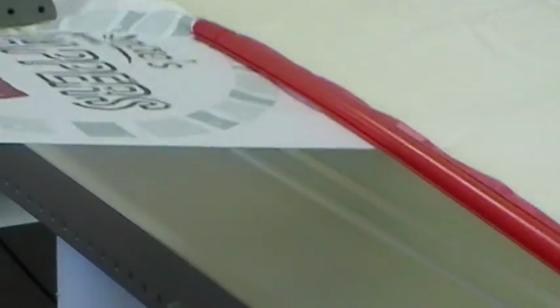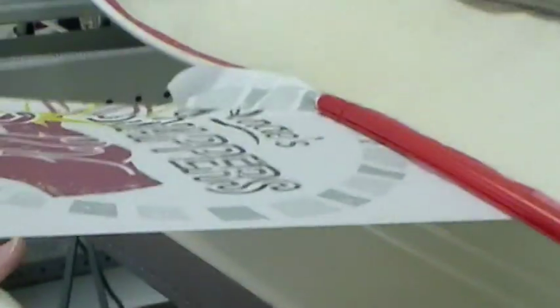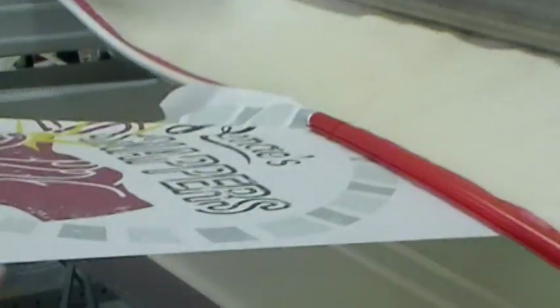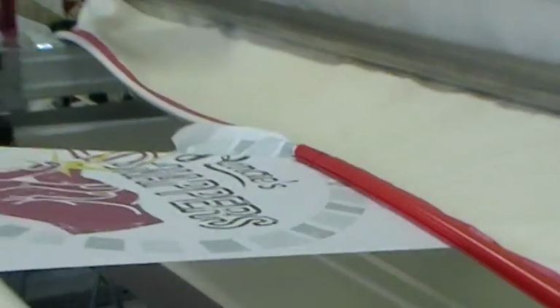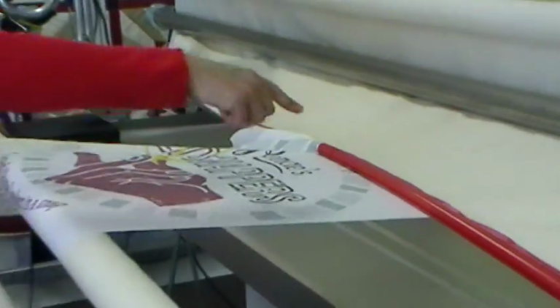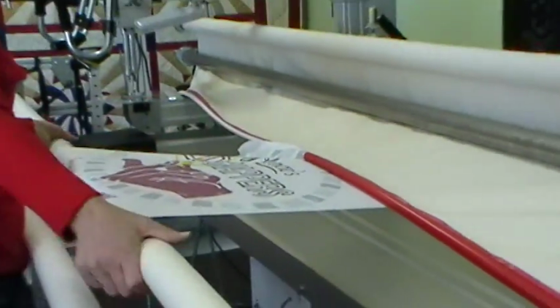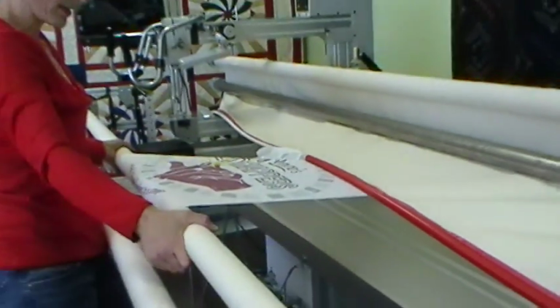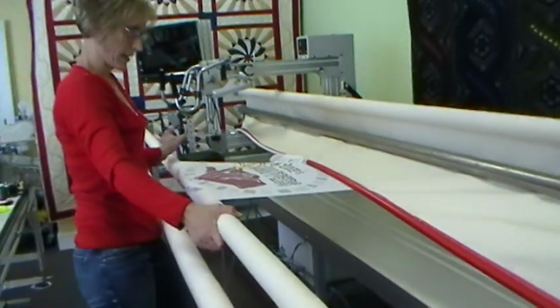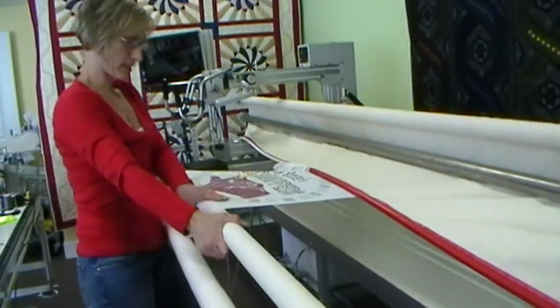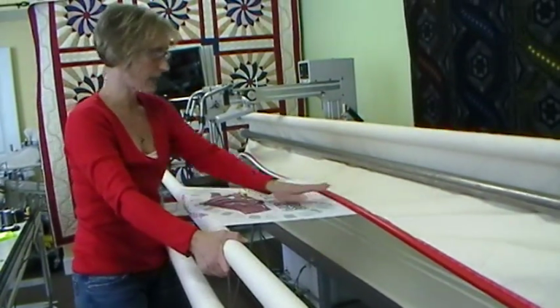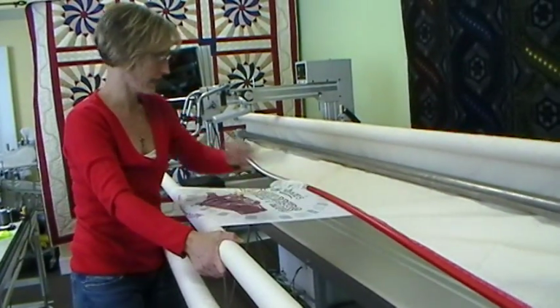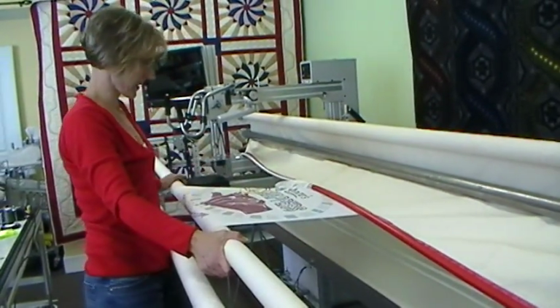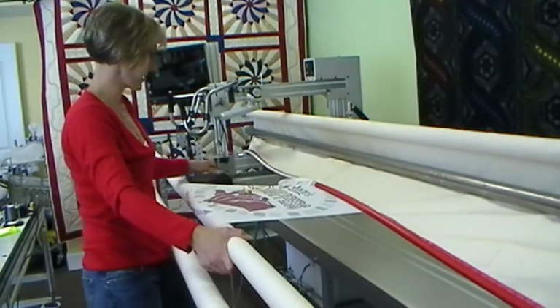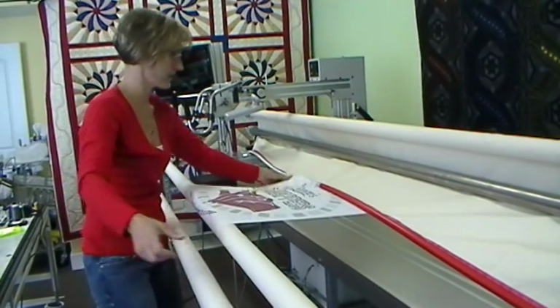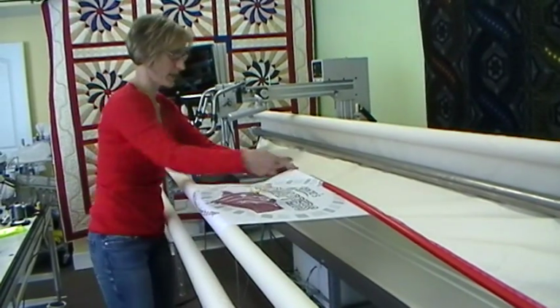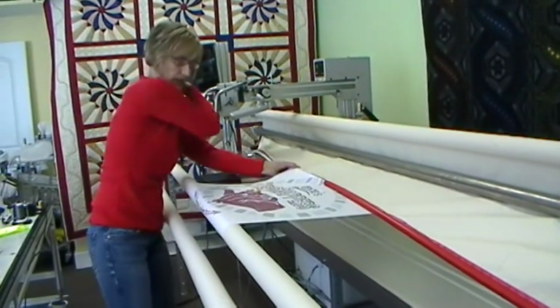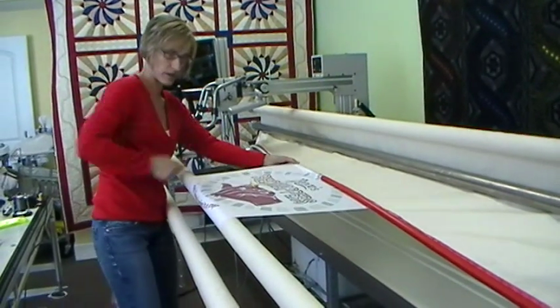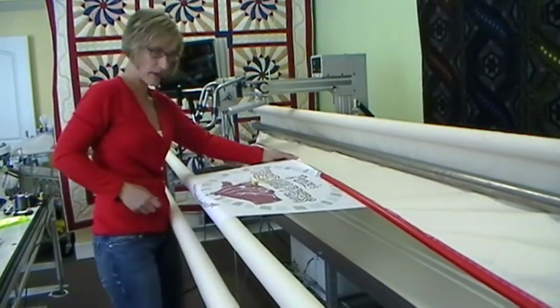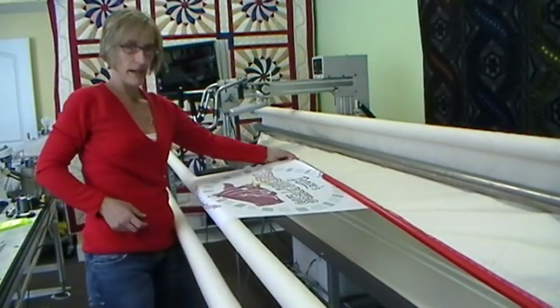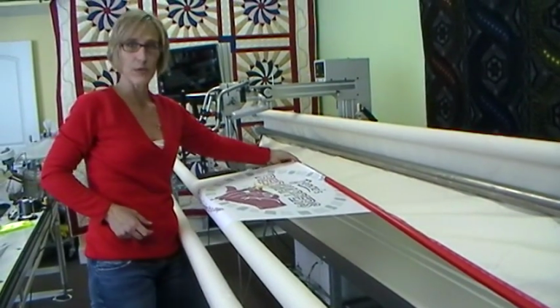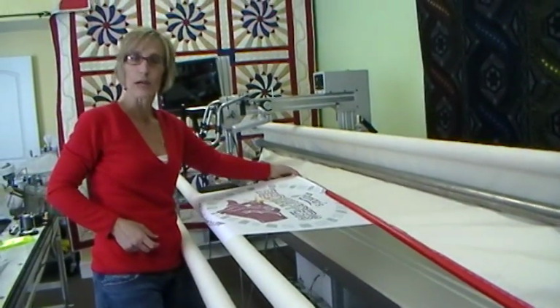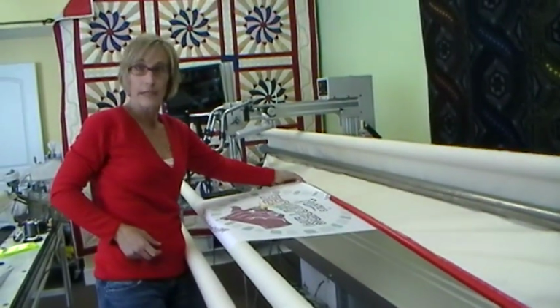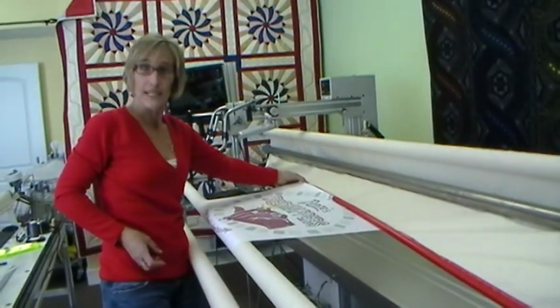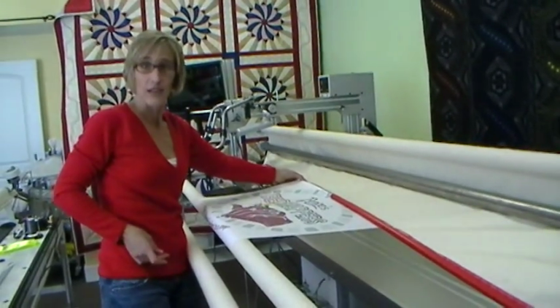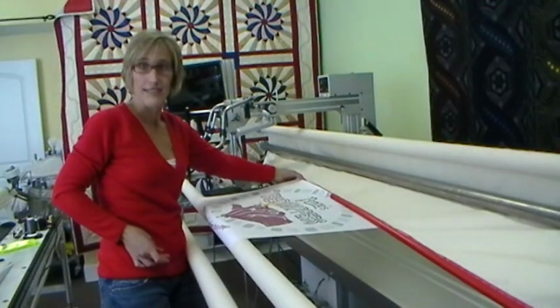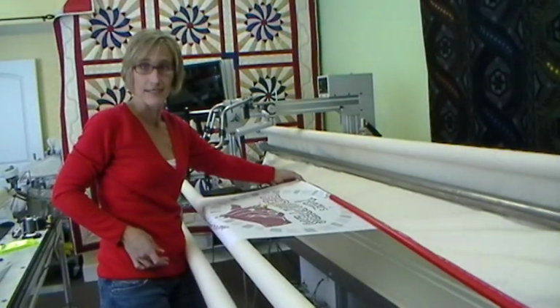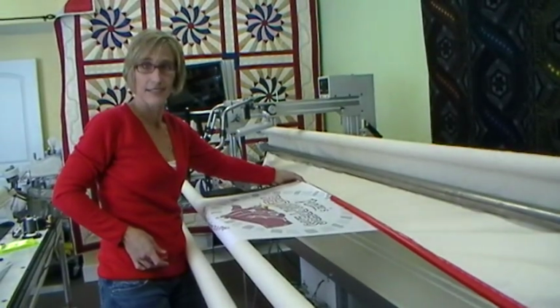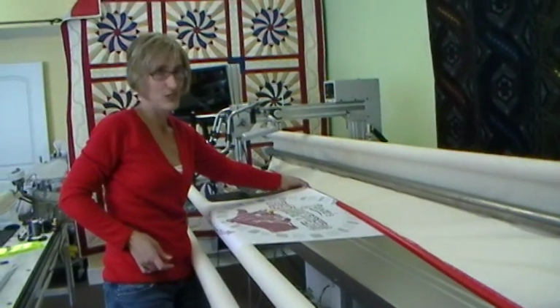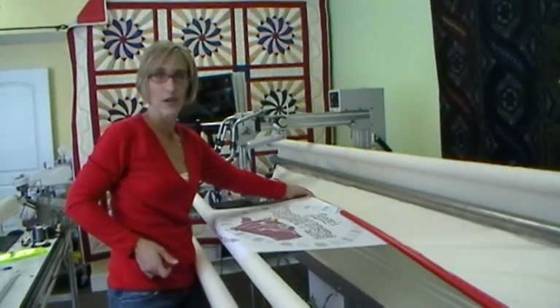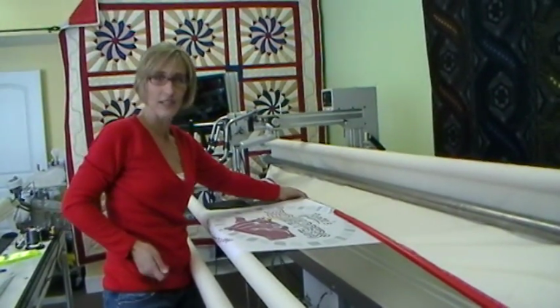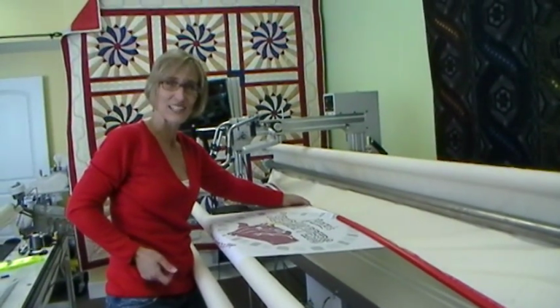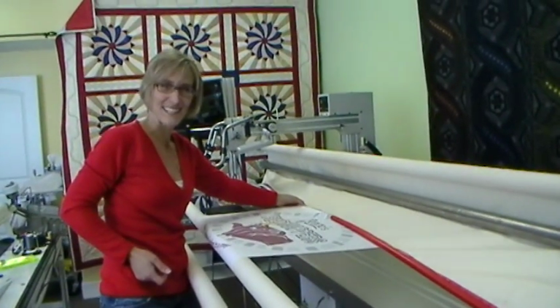Now I'm going to roll this up. You just put your tension on and it pulls nice and tight, and it stays connected. This would be connected with the other clamp and I'd be ready to quilt. It really takes that short a time, and it's that easy. It's a great way to load your leaders in a snap.